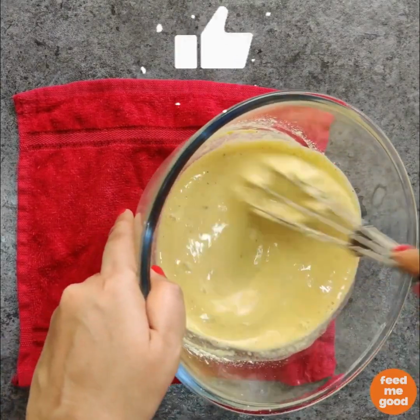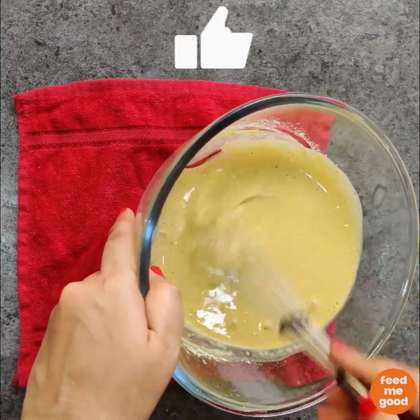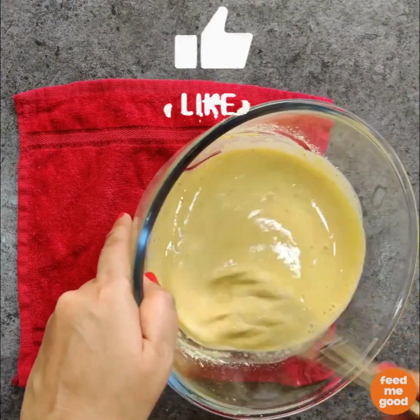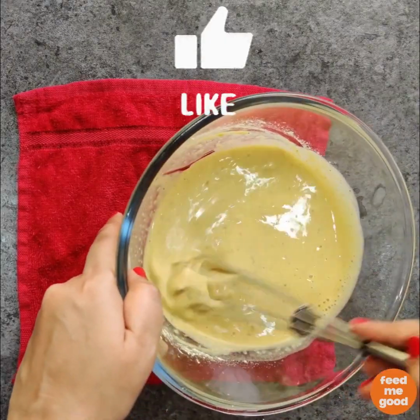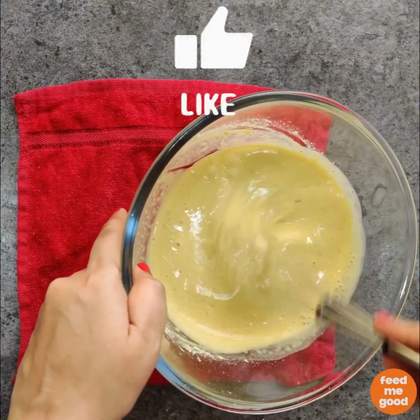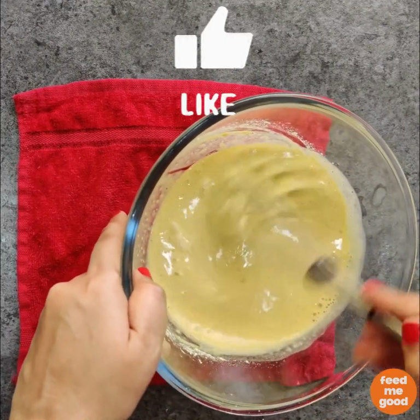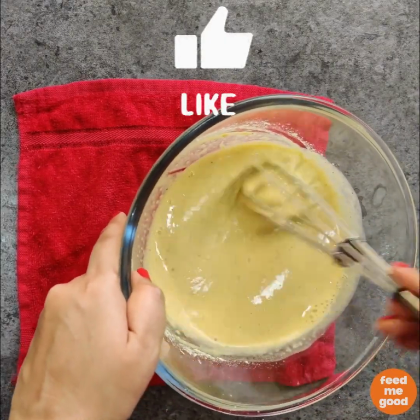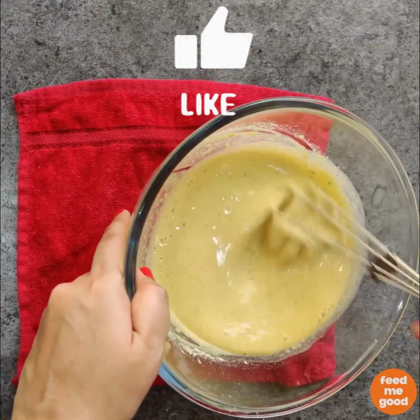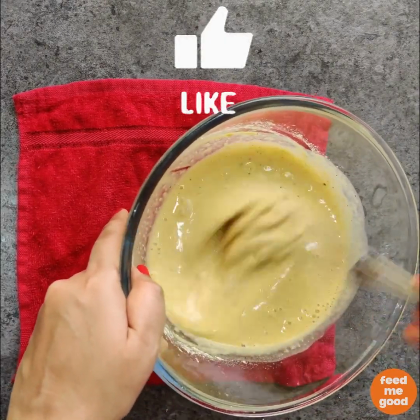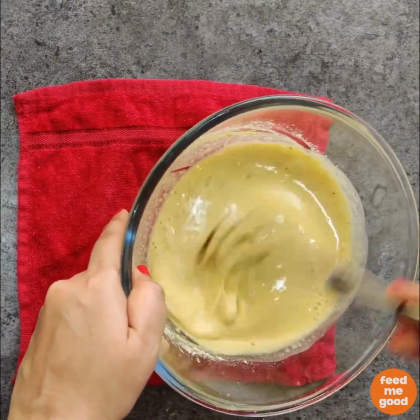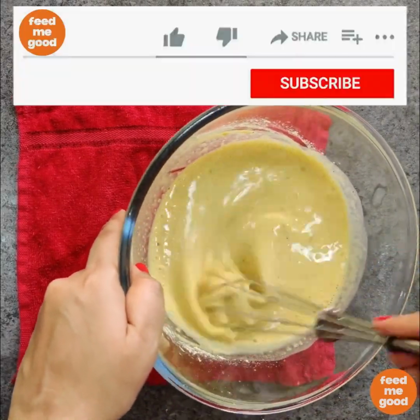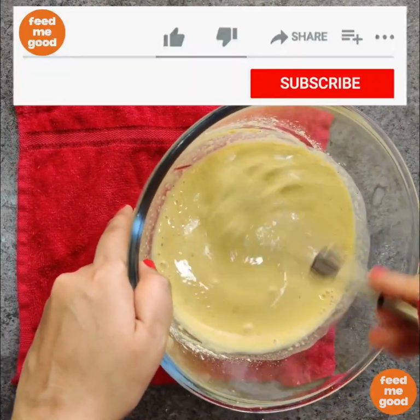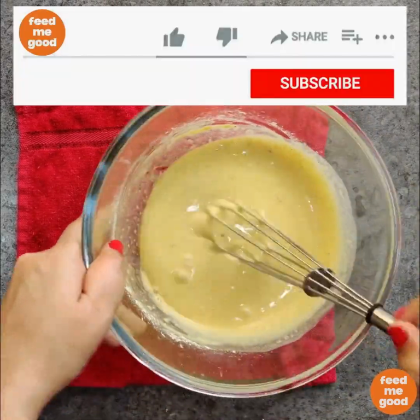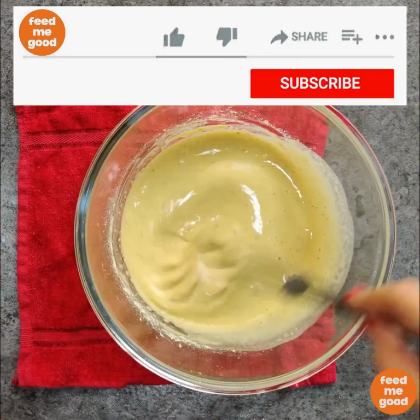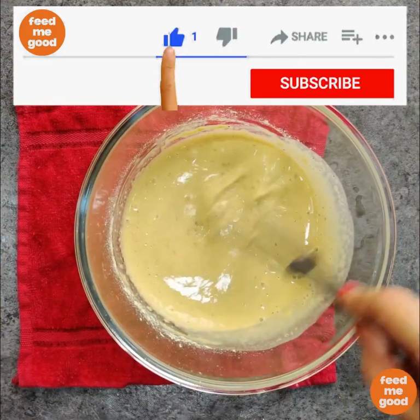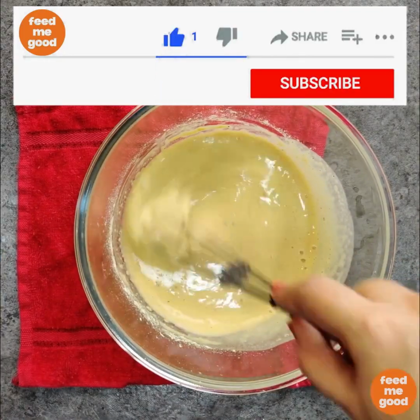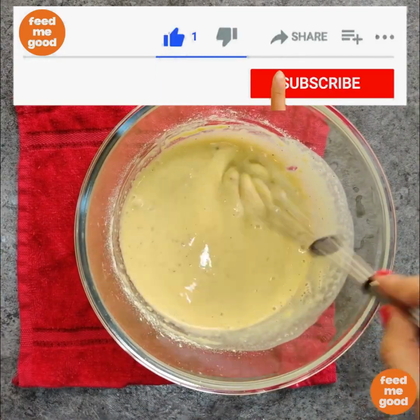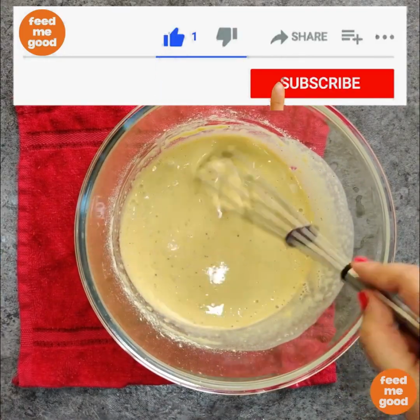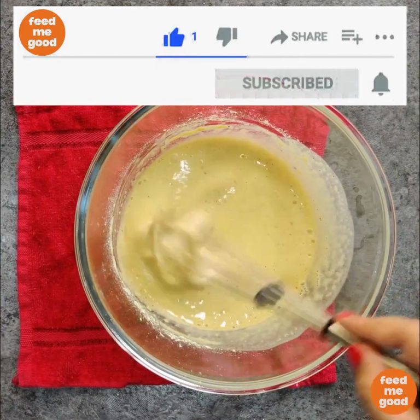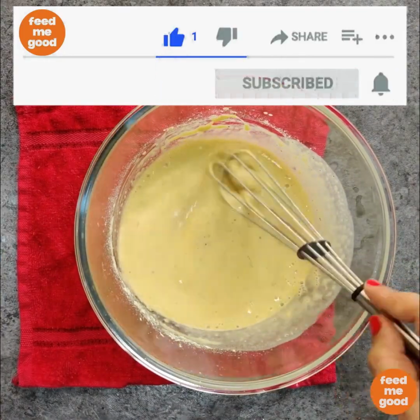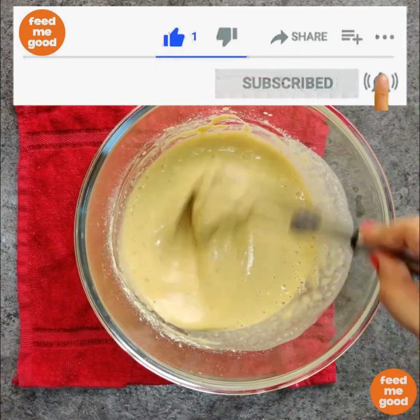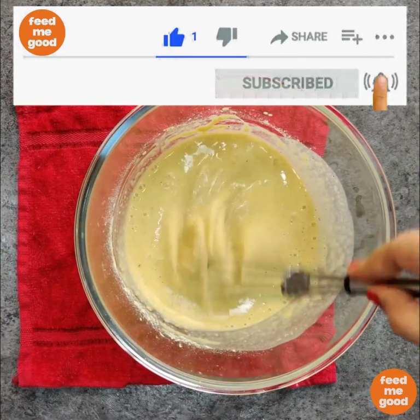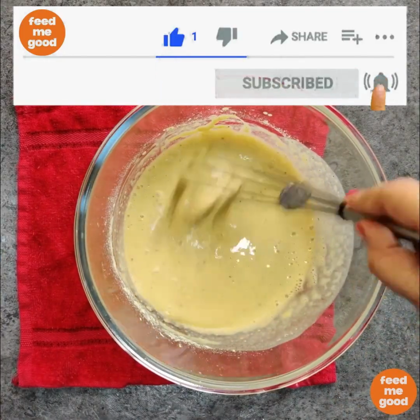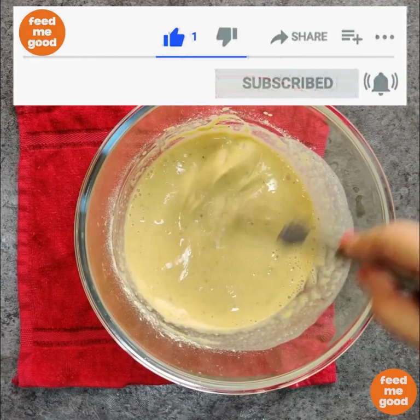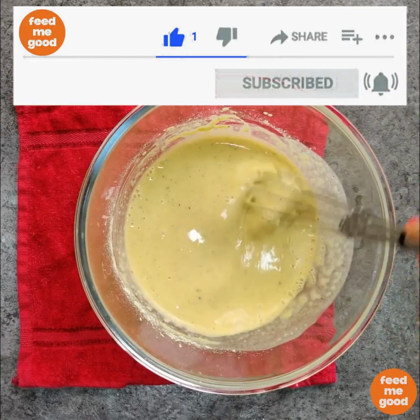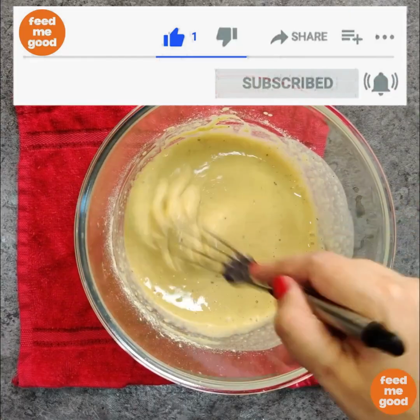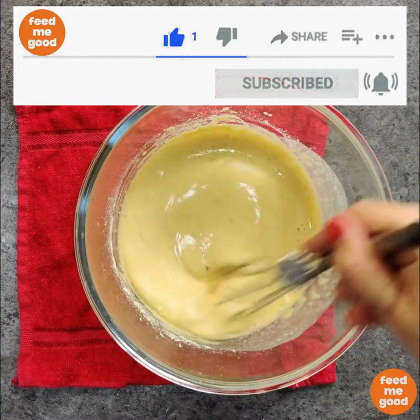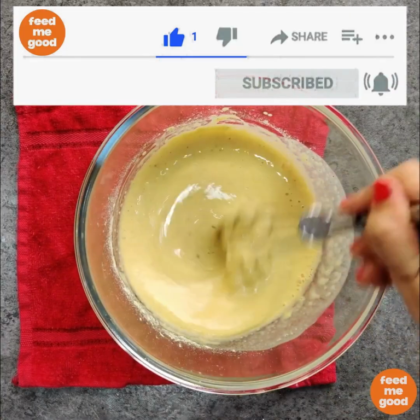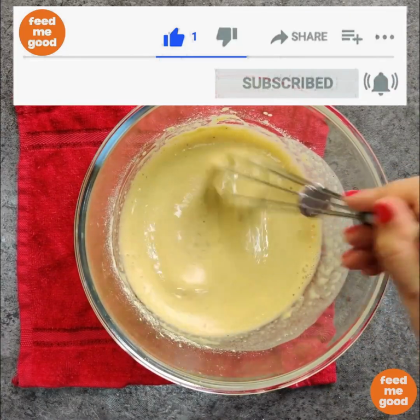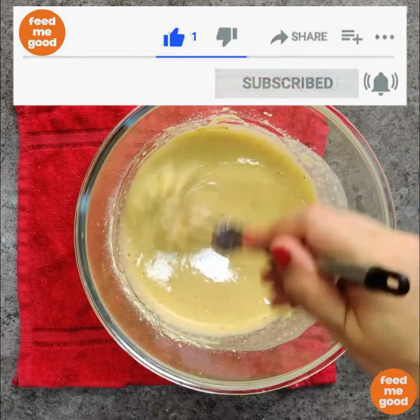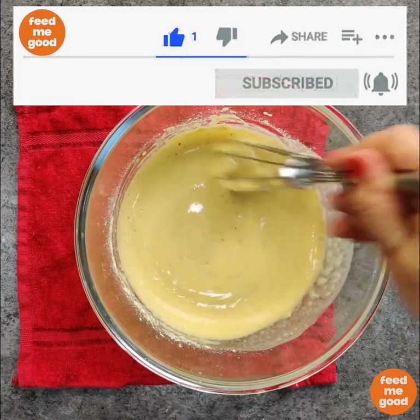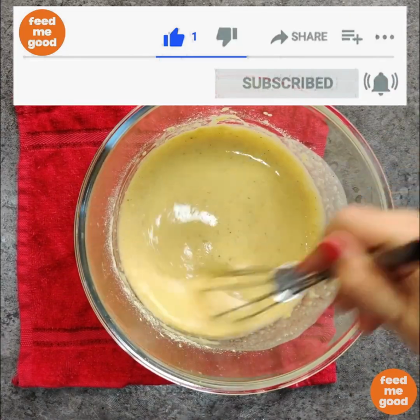While that is happening, hit the like button — it is a great way to support us. If you are new to the channel, make sure you hit the subscribe button, click on the bell icon and select all, to never miss any of our unique recipes.